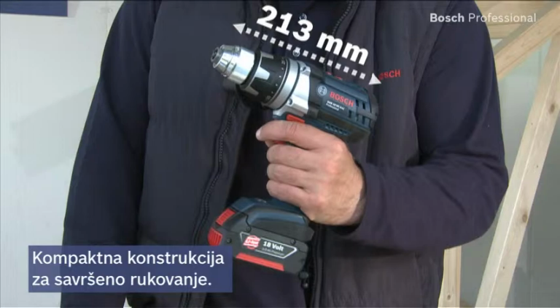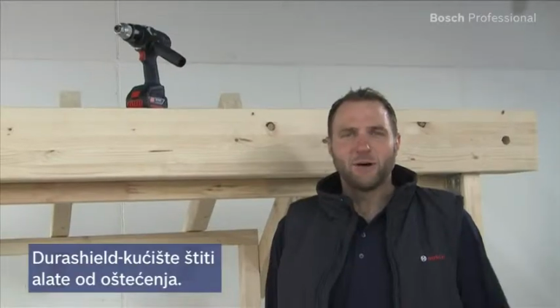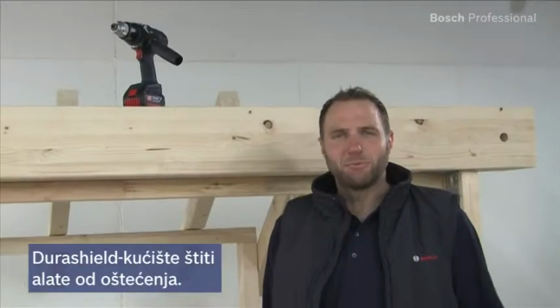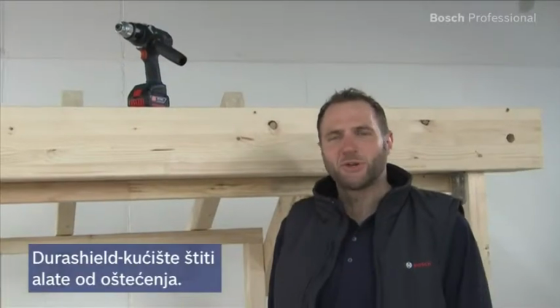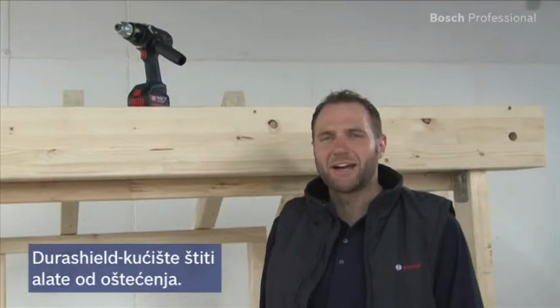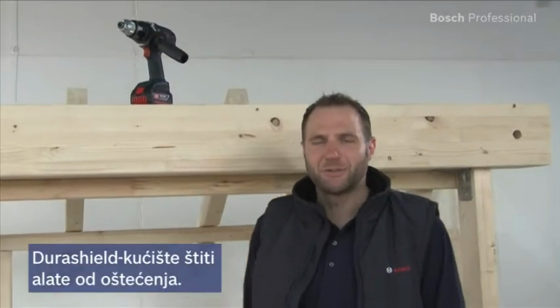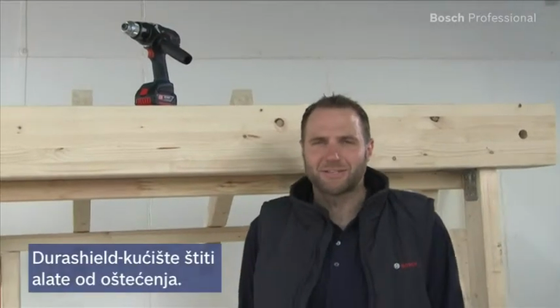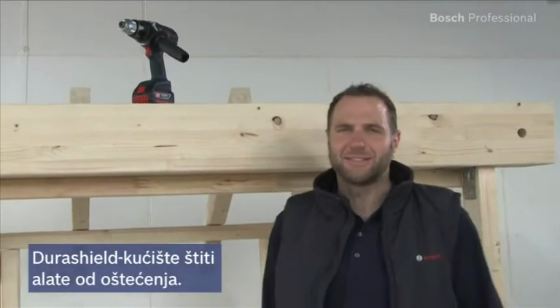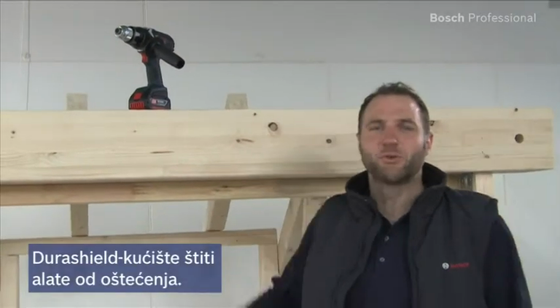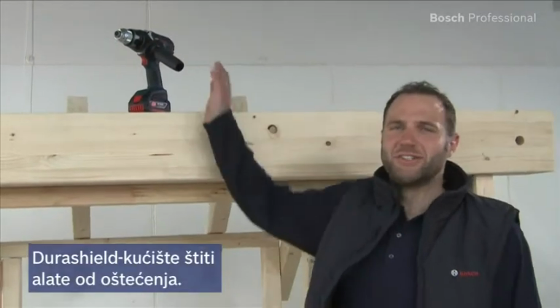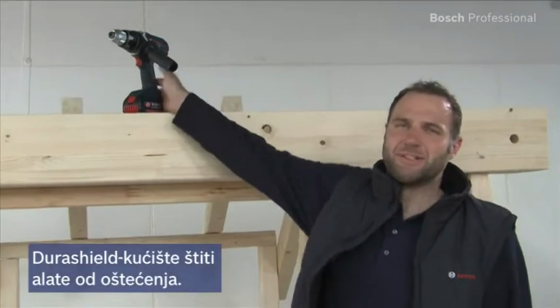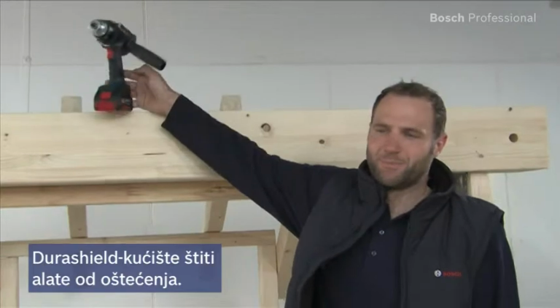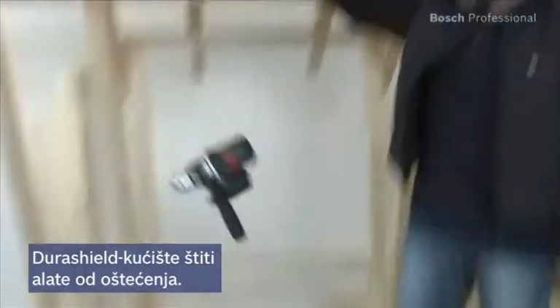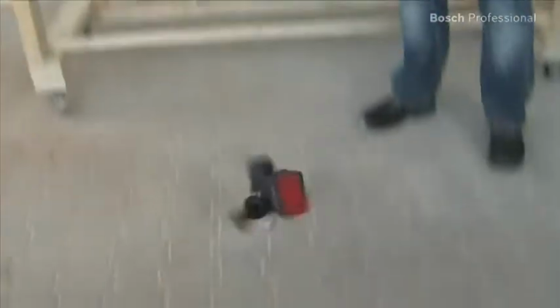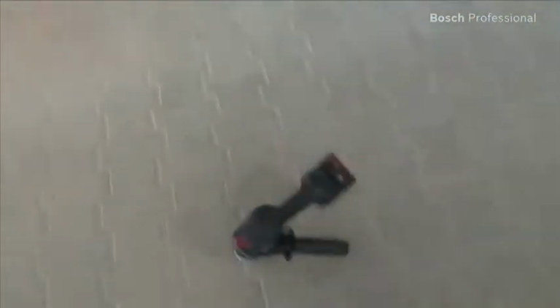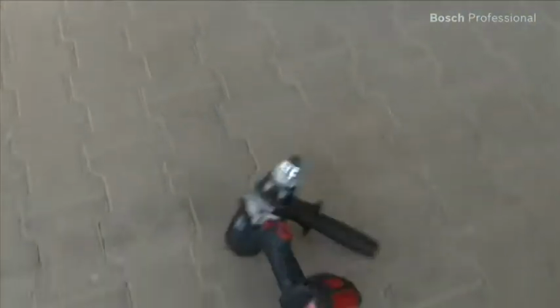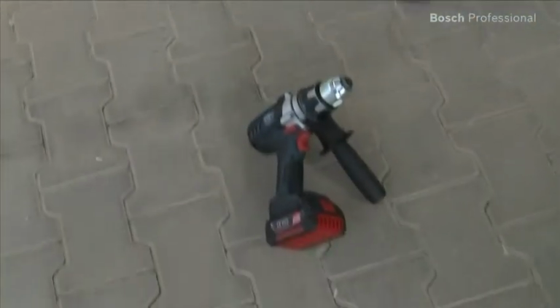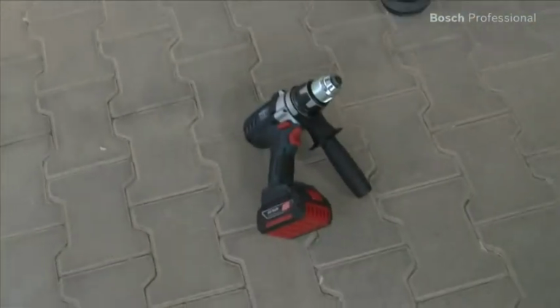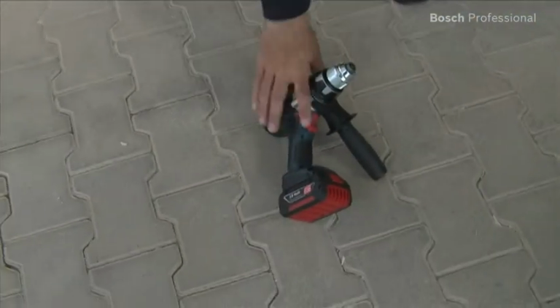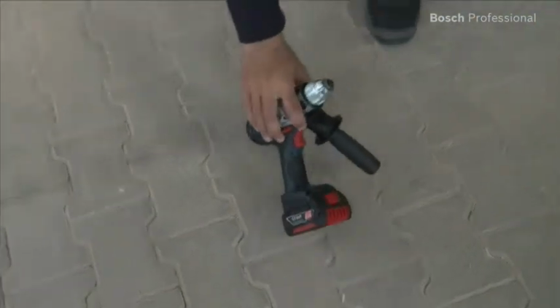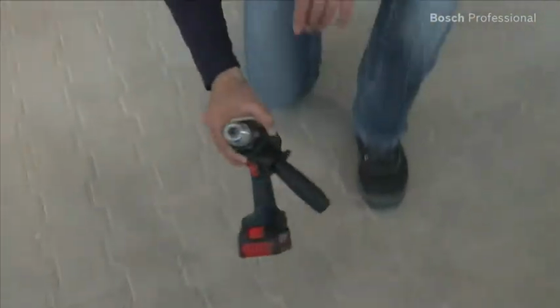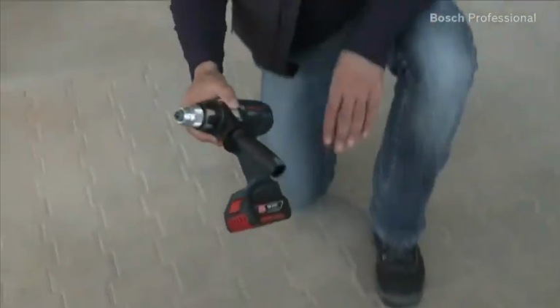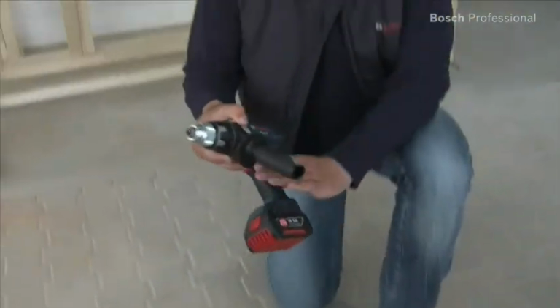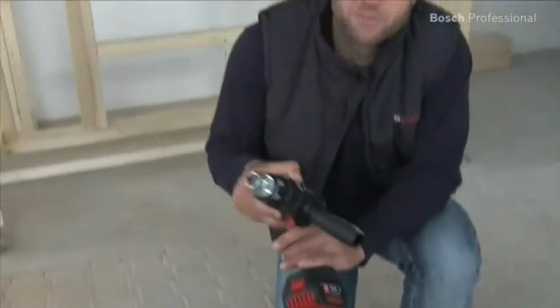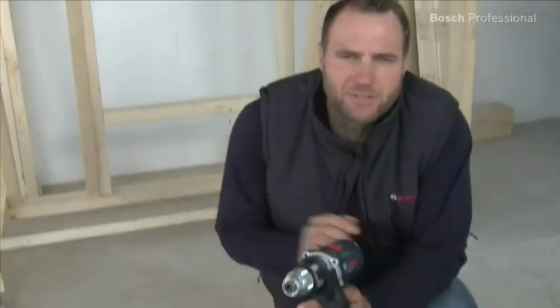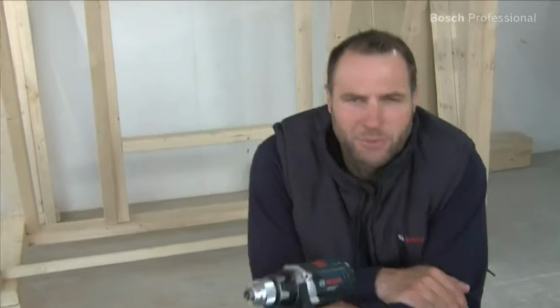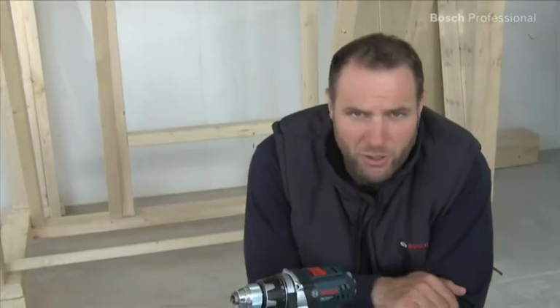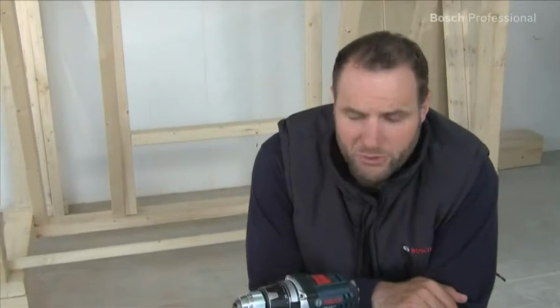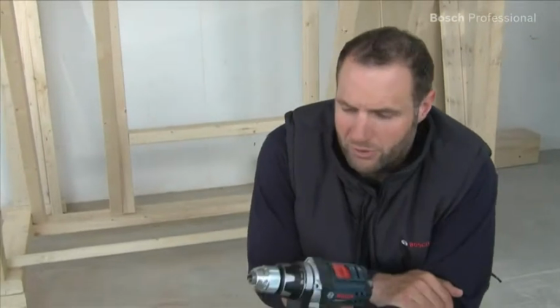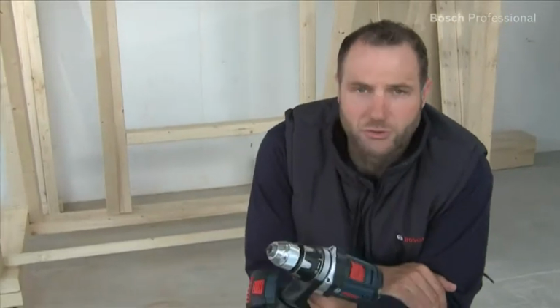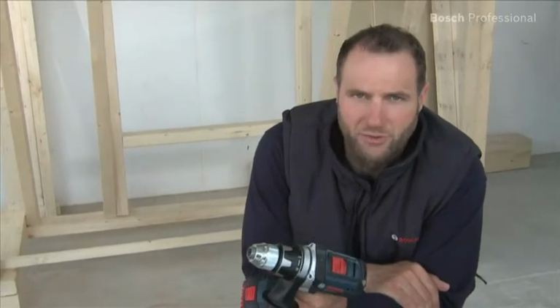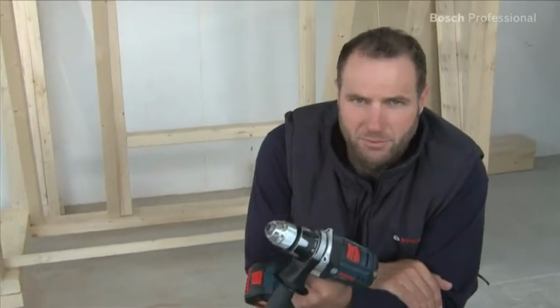These tools also impress with their flexible Durashield housing. It enables them to remain fully functional even after falling from a height of 2 meters onto concrete.